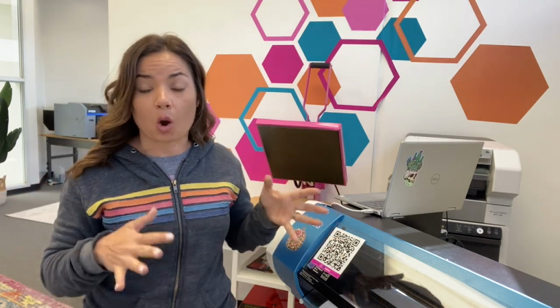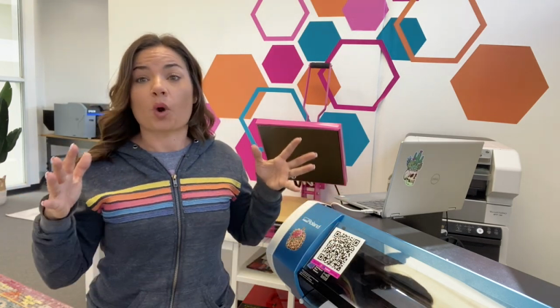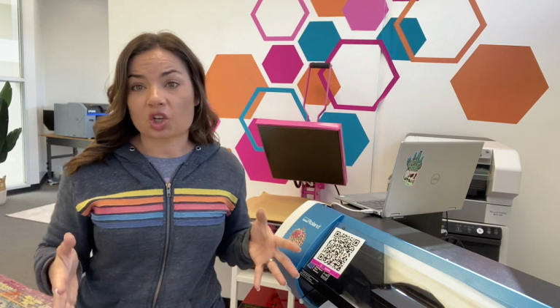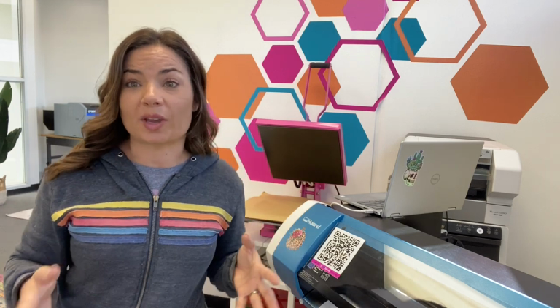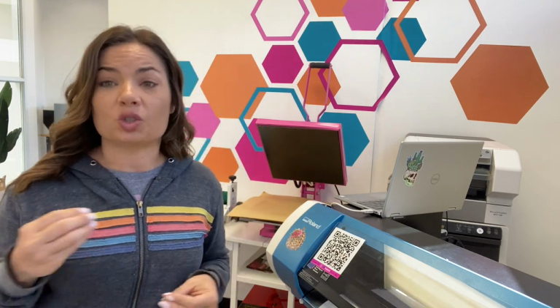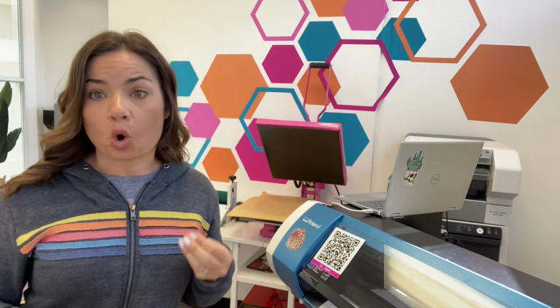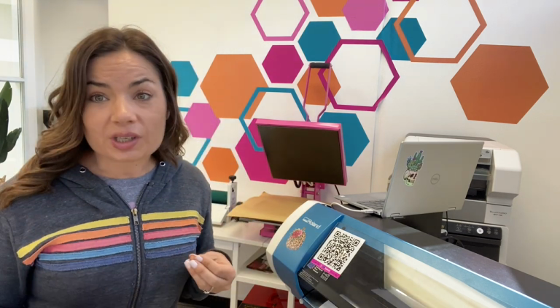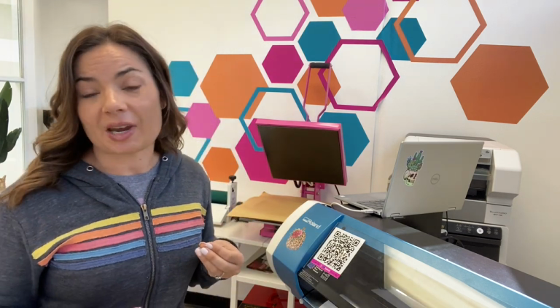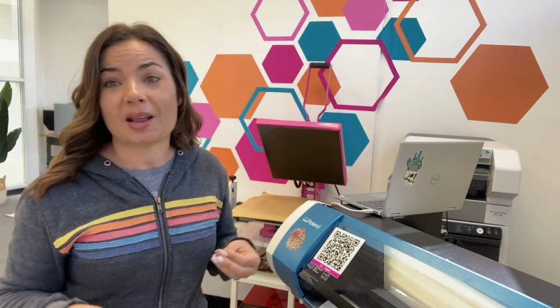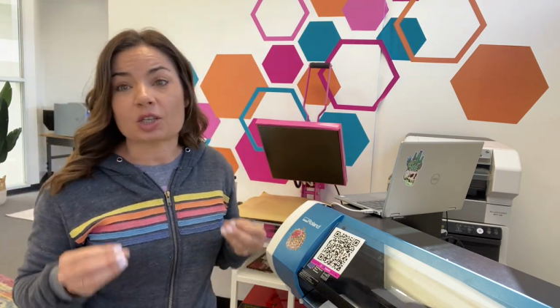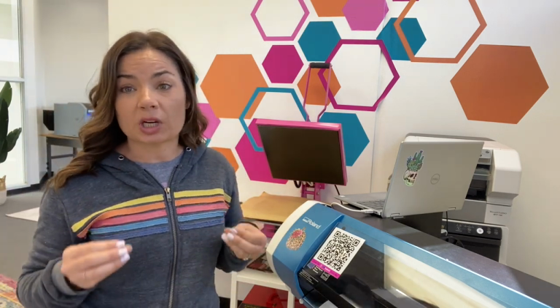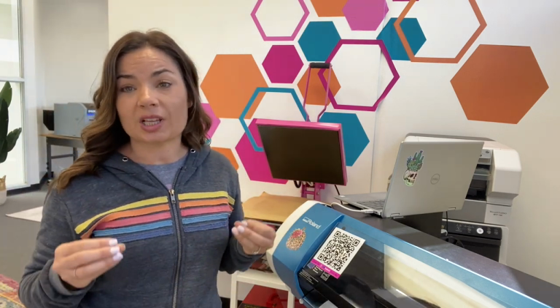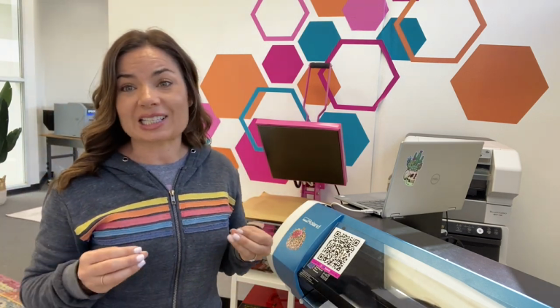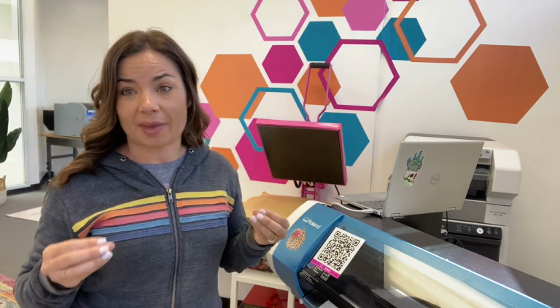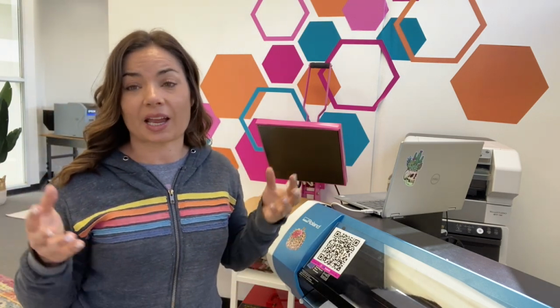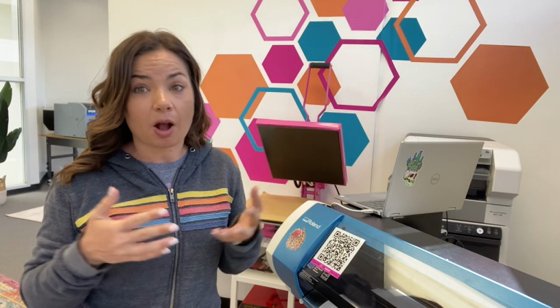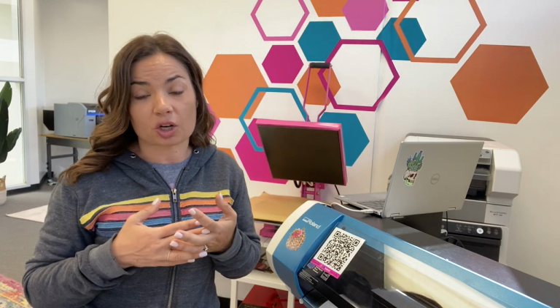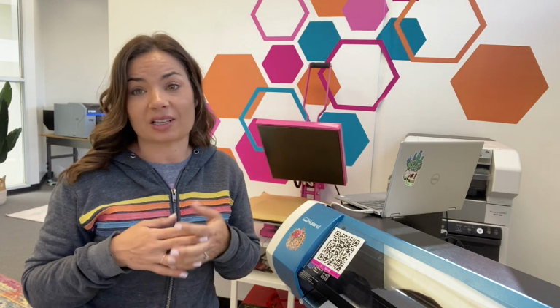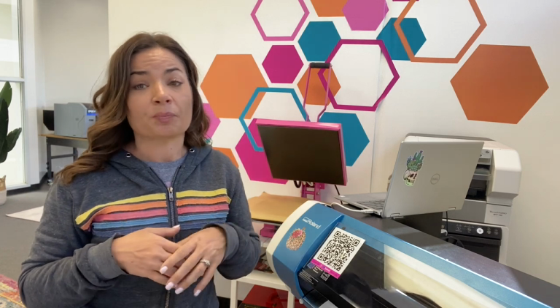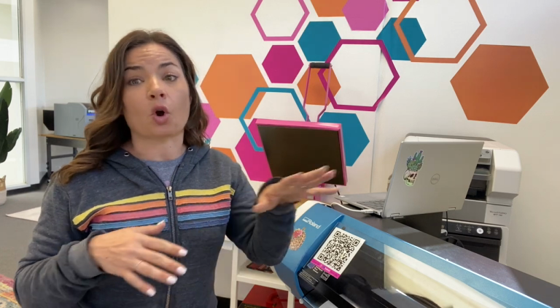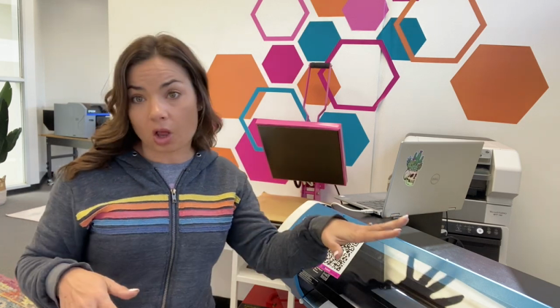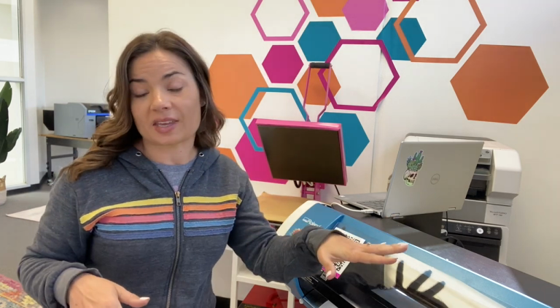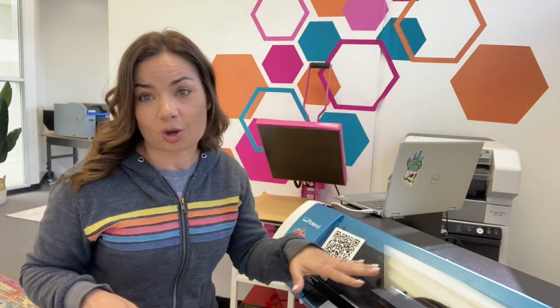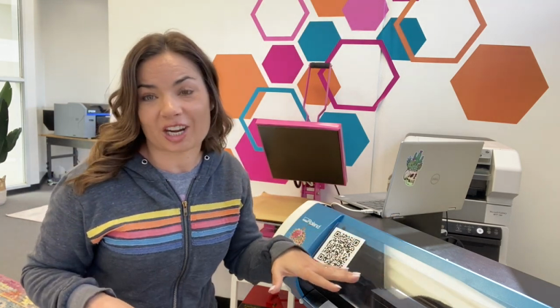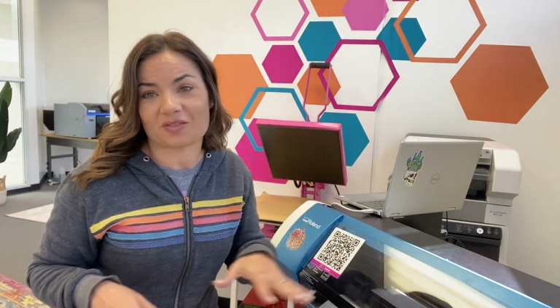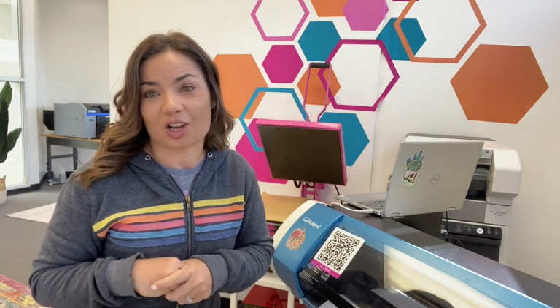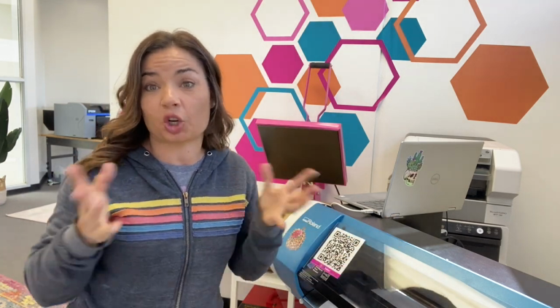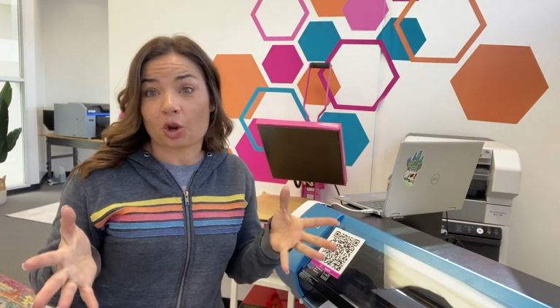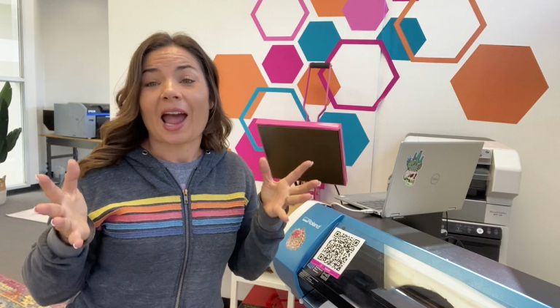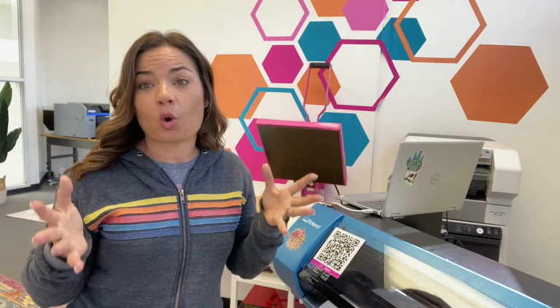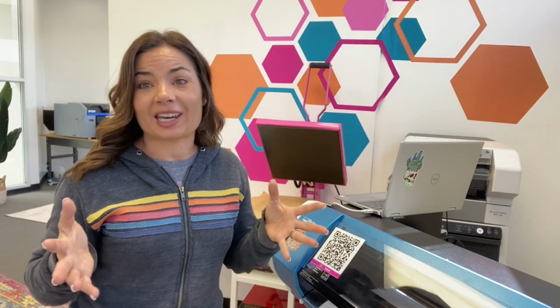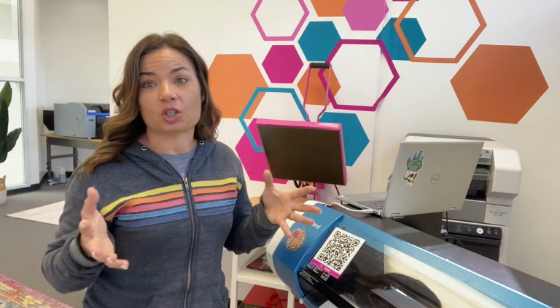So what I have started doing is using a cold laminator, and it makes it really, really easy to mask. I now use this for all of the EcoSolvent HTV that I use. So I'm going to show you how quick it is.